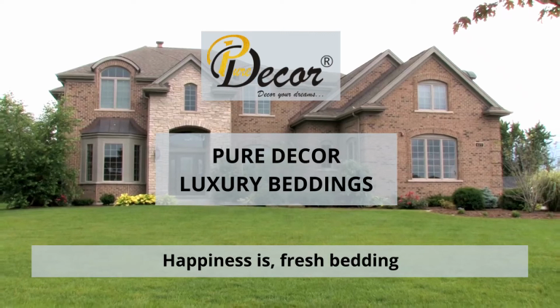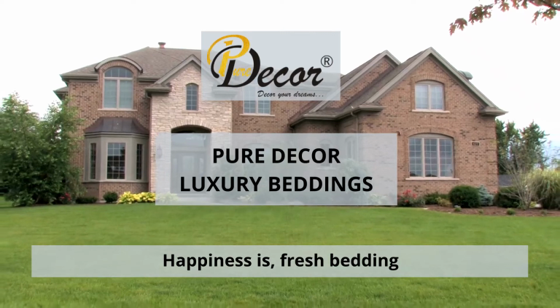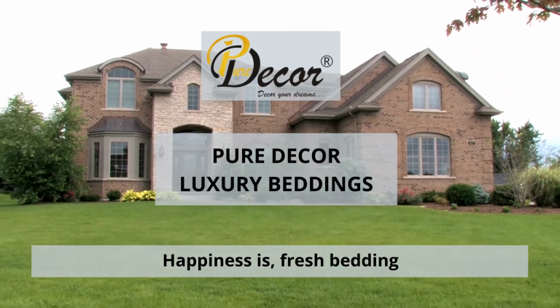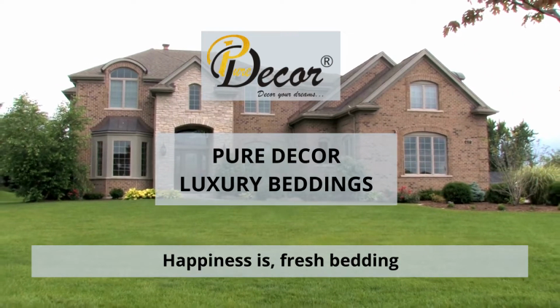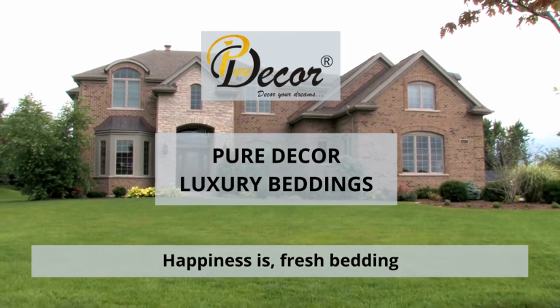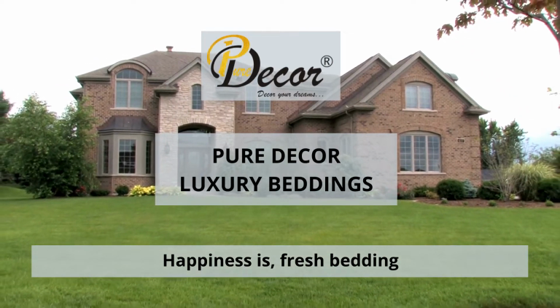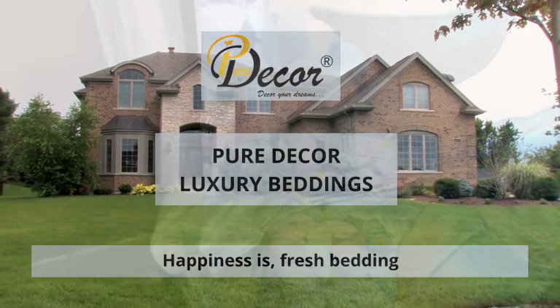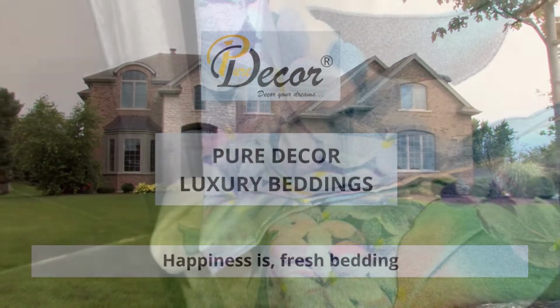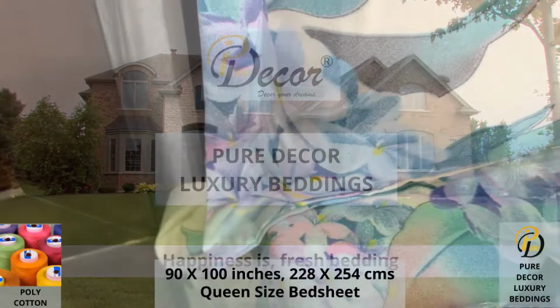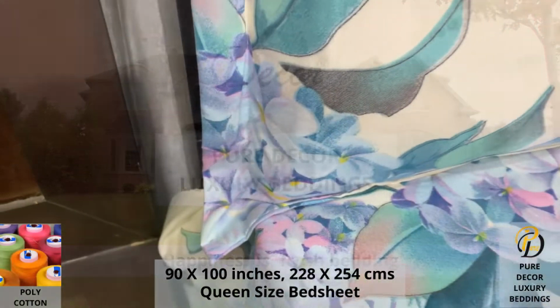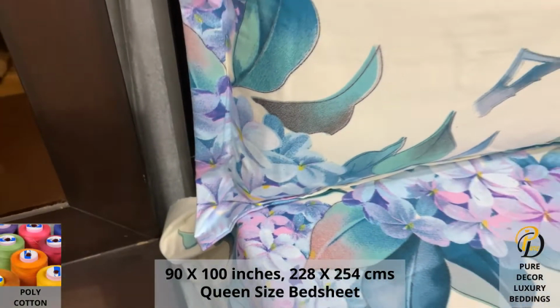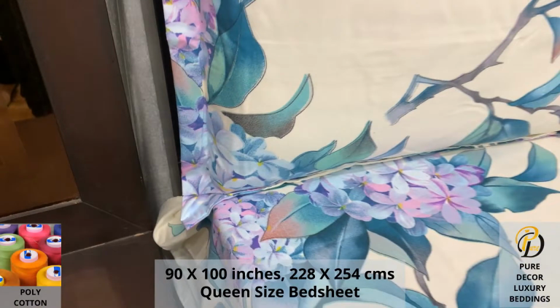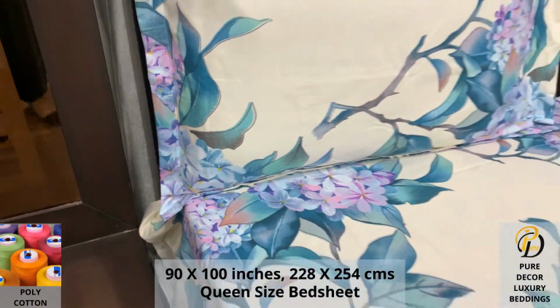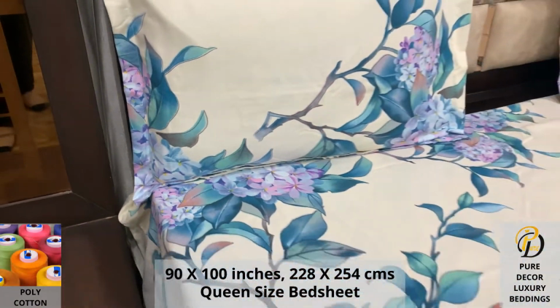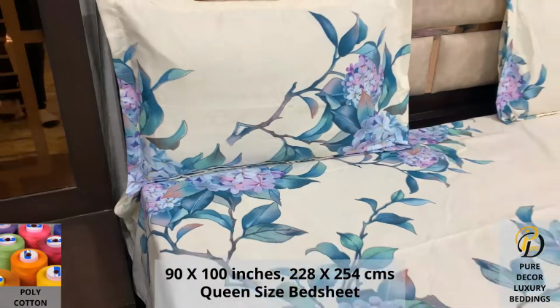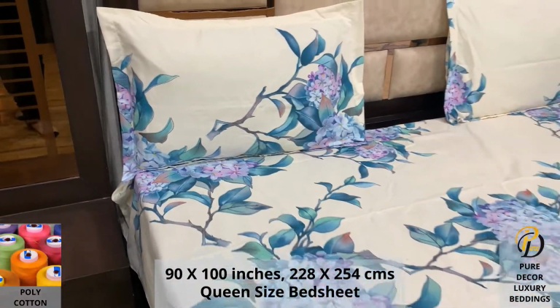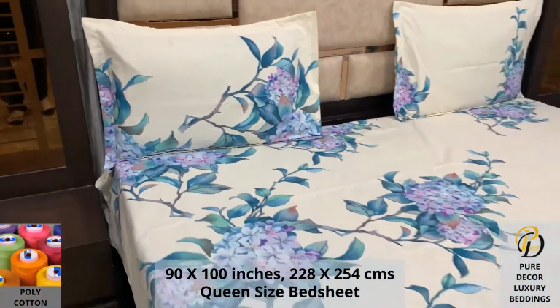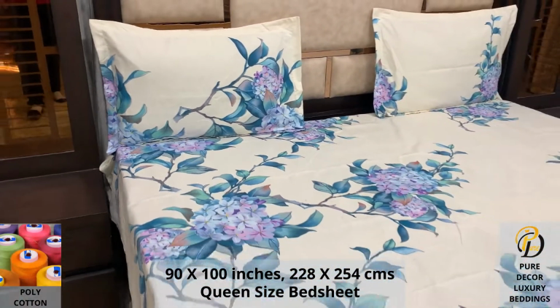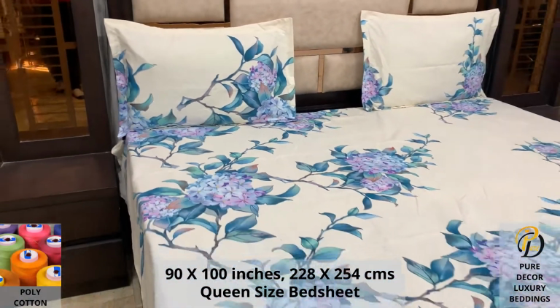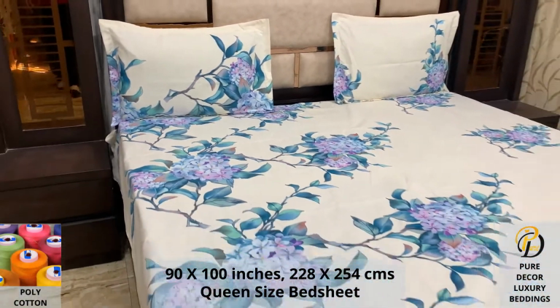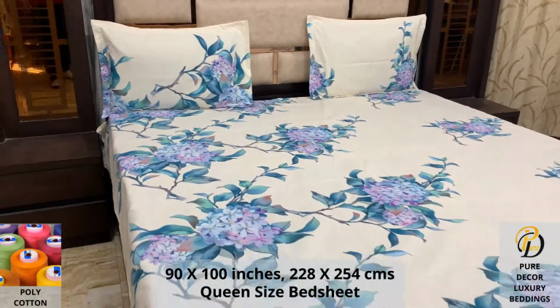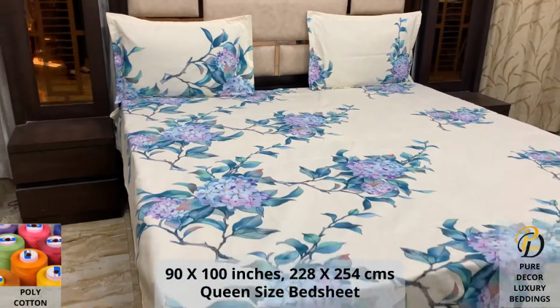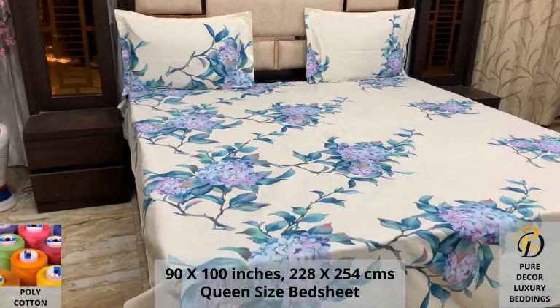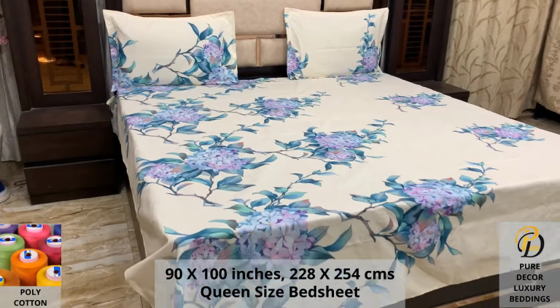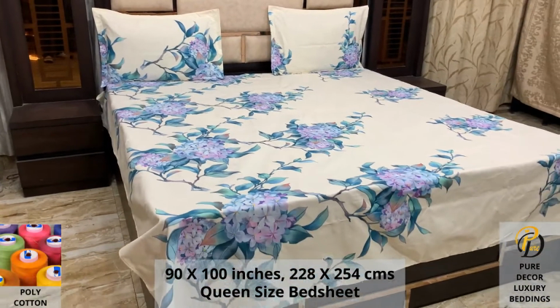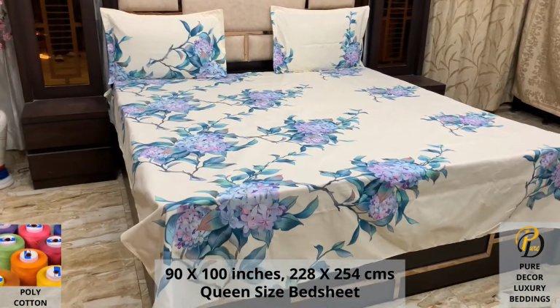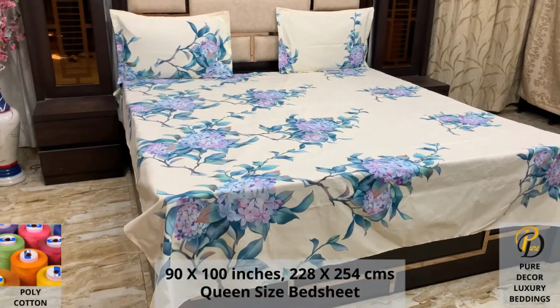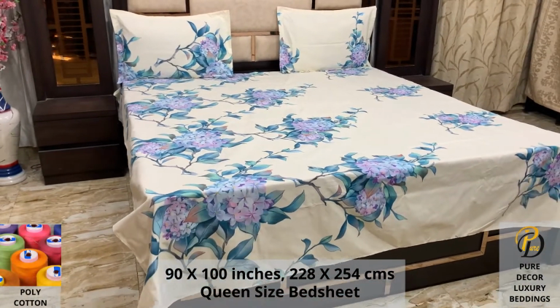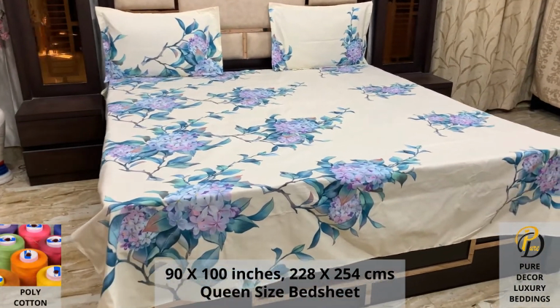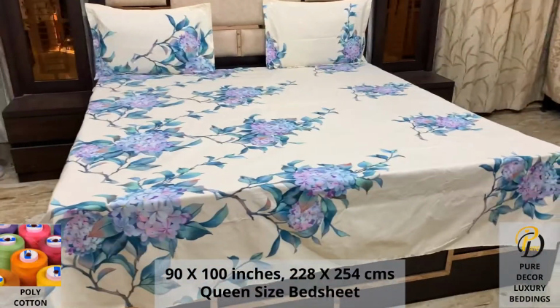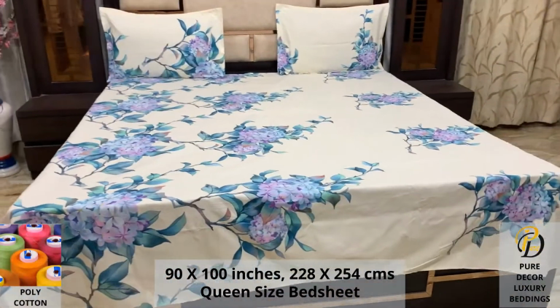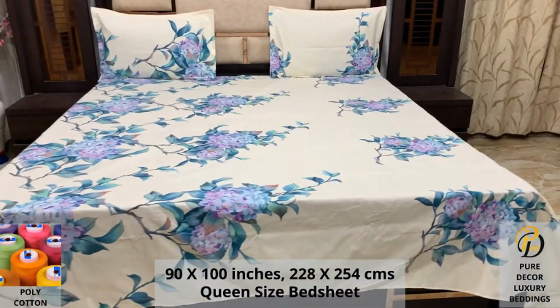Welcome to the world of Pure Decor Bedding Collections. Our polycotton queen-size bed sheet along with two pillow covers tucks under the mattress of your bed easily and comfortably. Expert weave and super fine finish makes it a perfect choice for your bed.